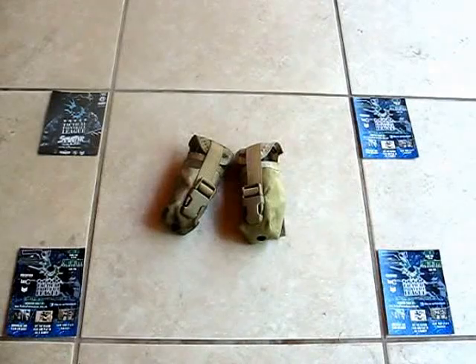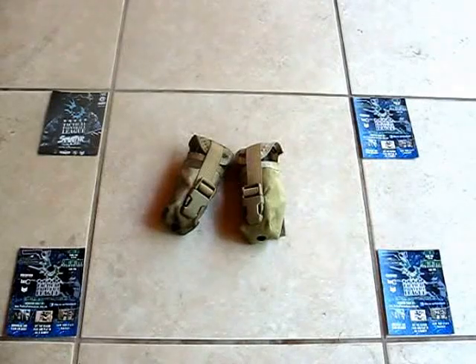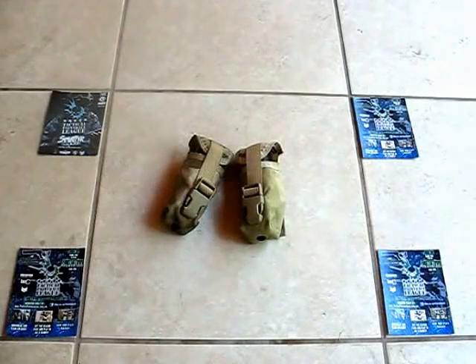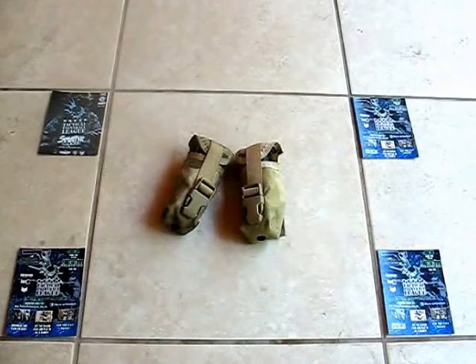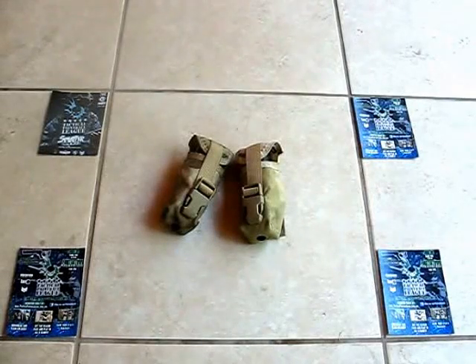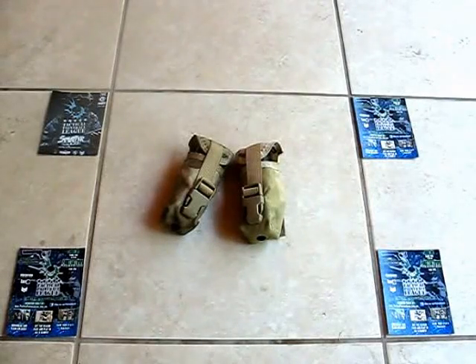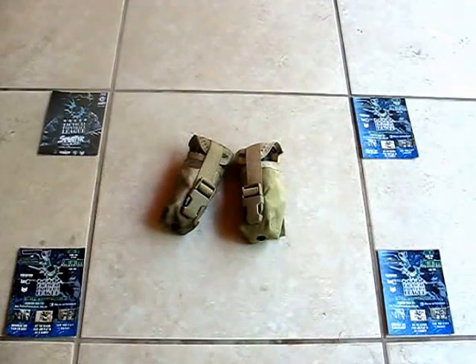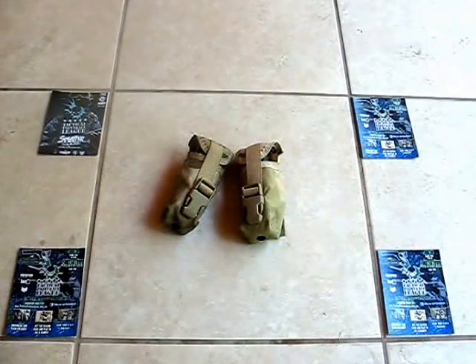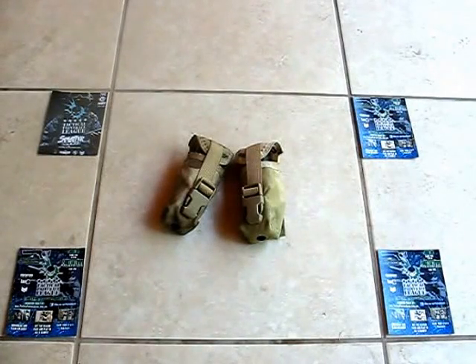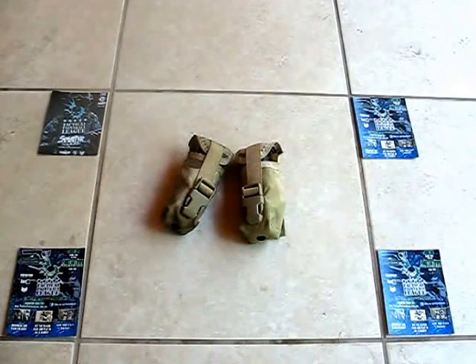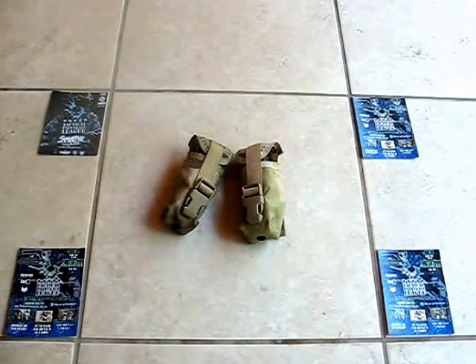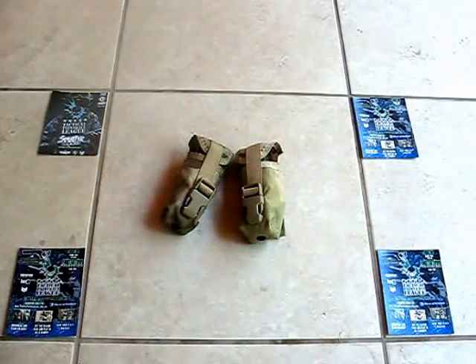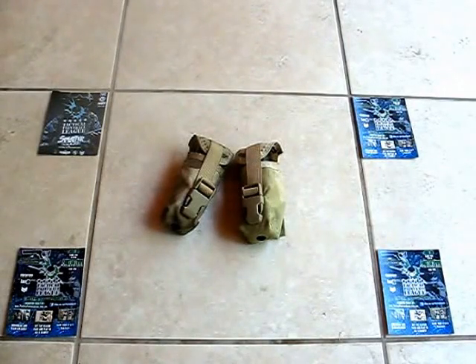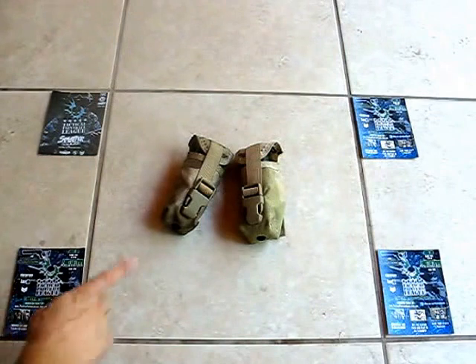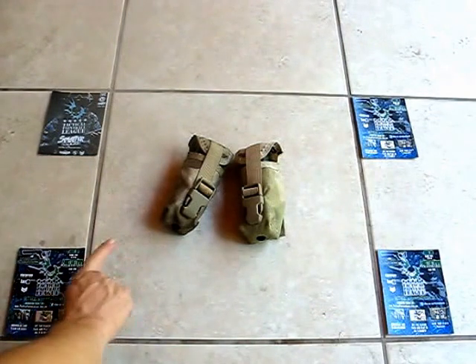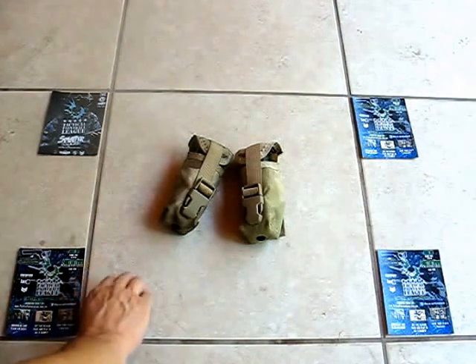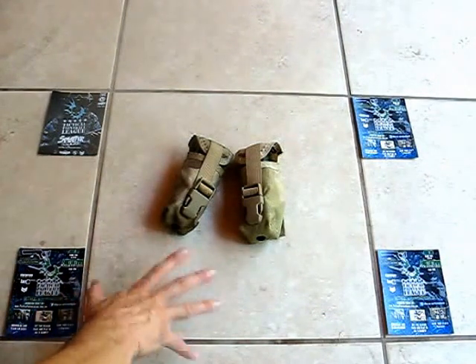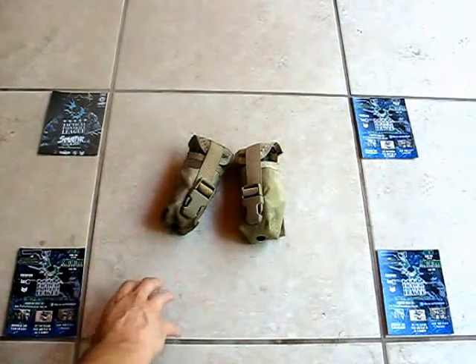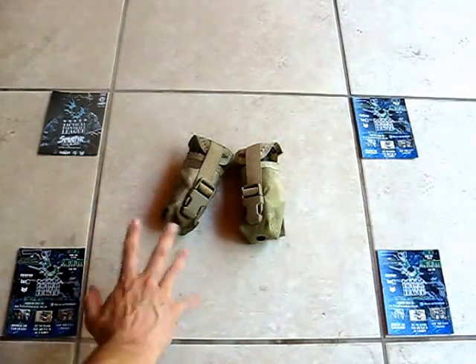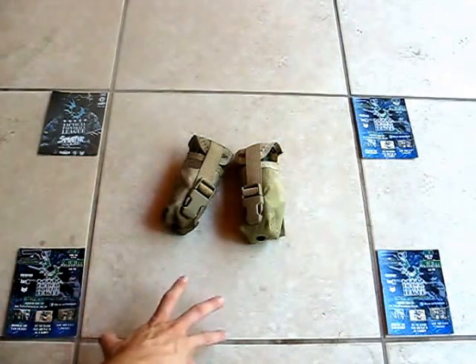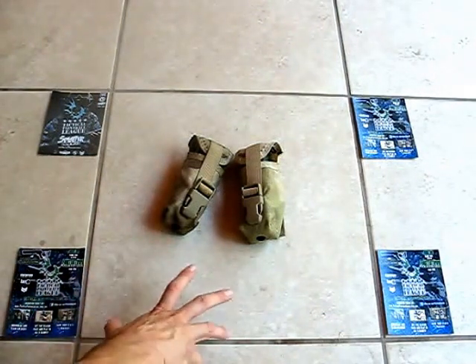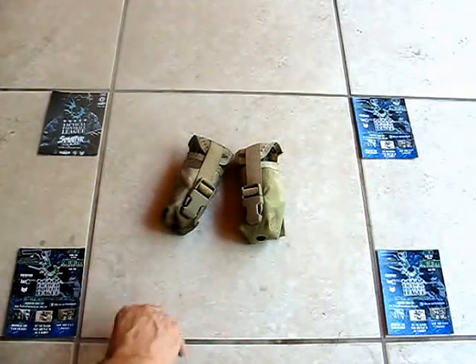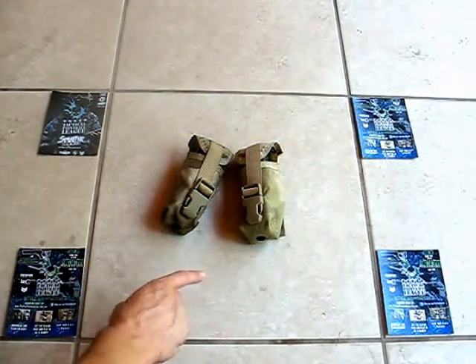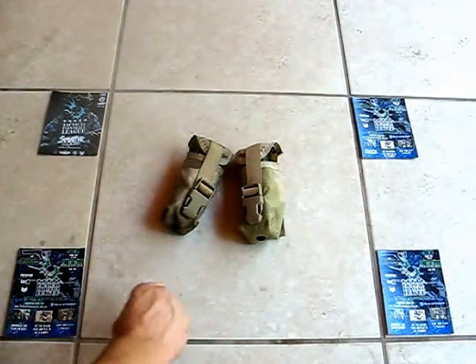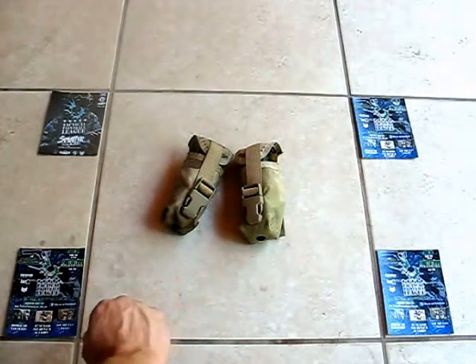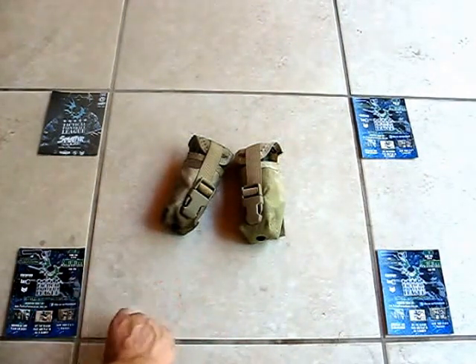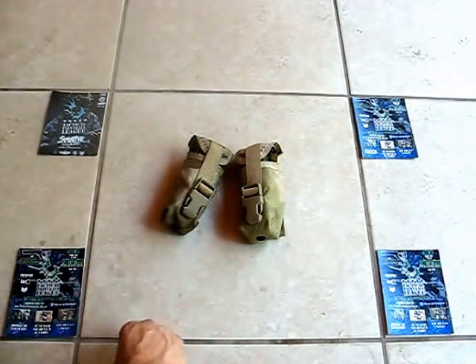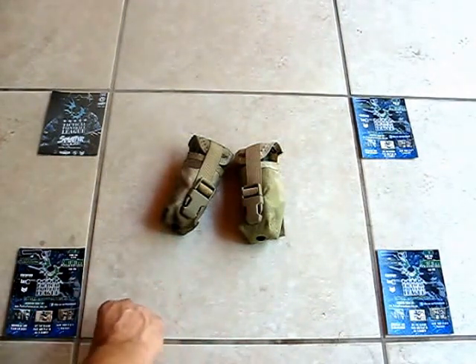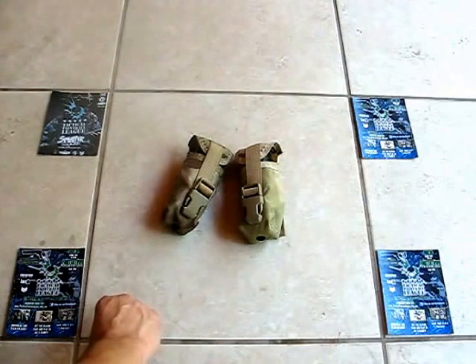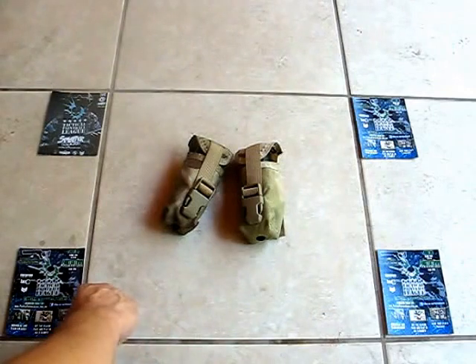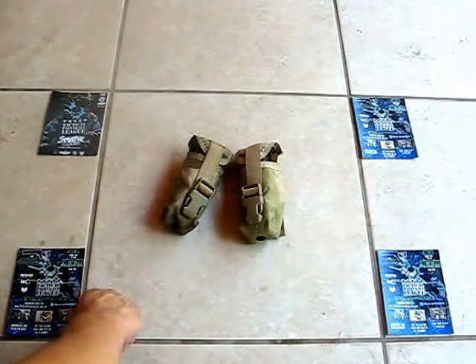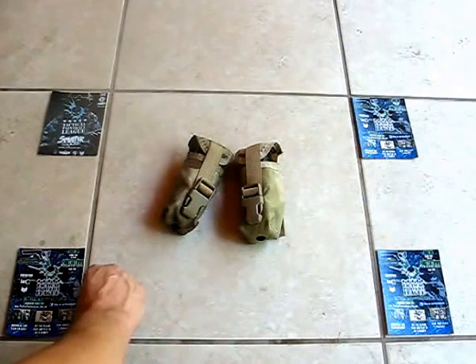Hey guys, Dillerbacher here with the Tactical Paintball League. I want to go over these super simple, super easy to make tripwire paintball landmines.